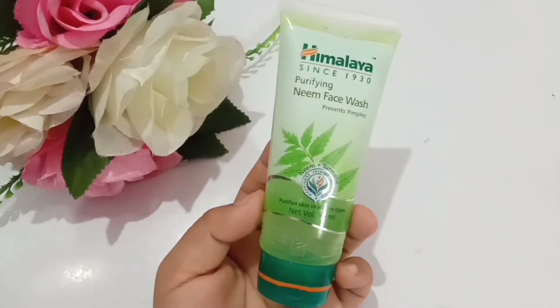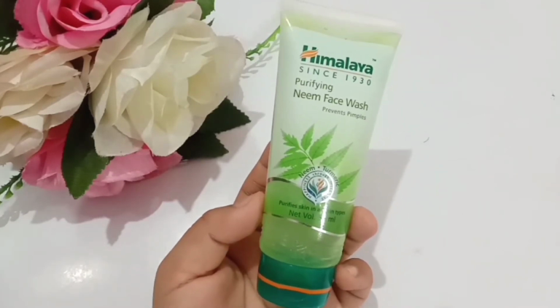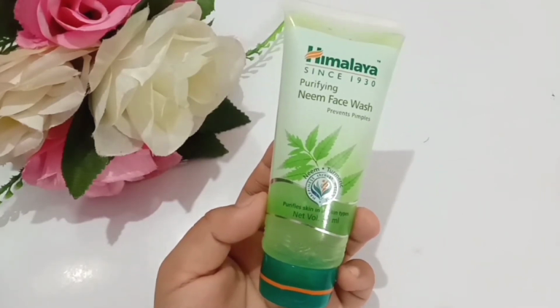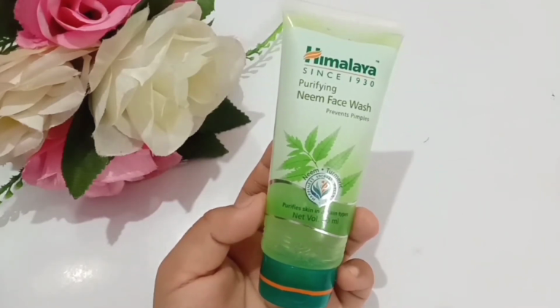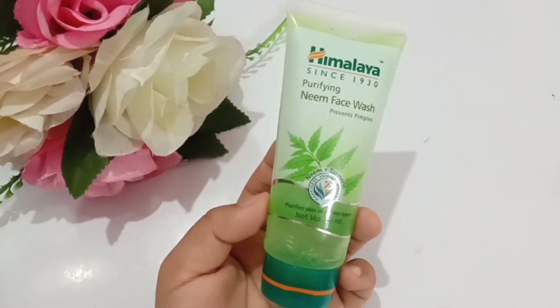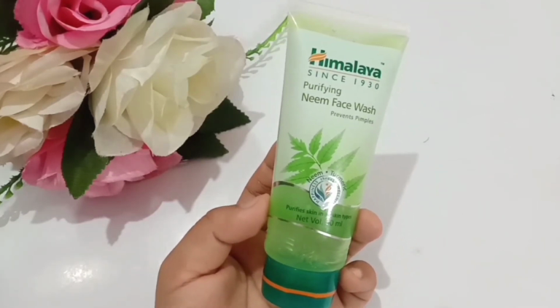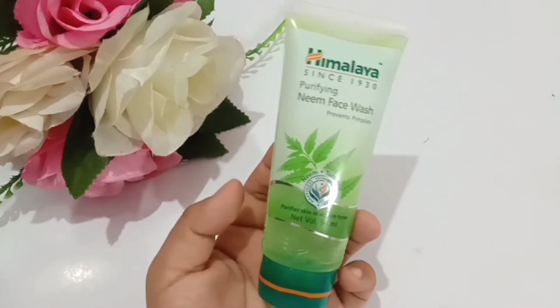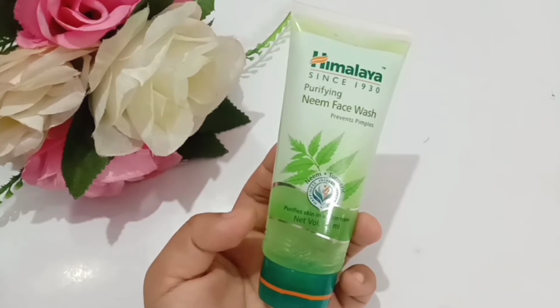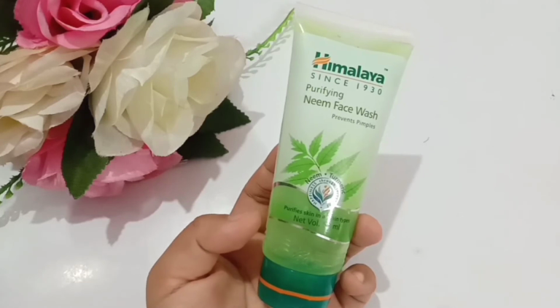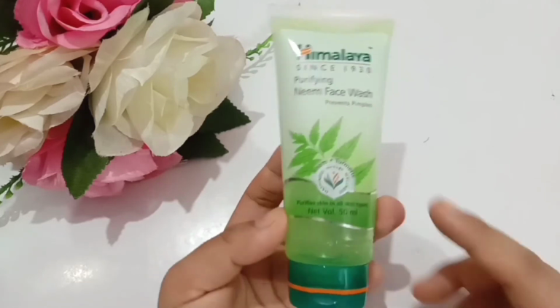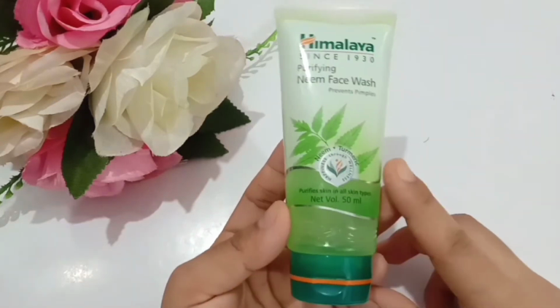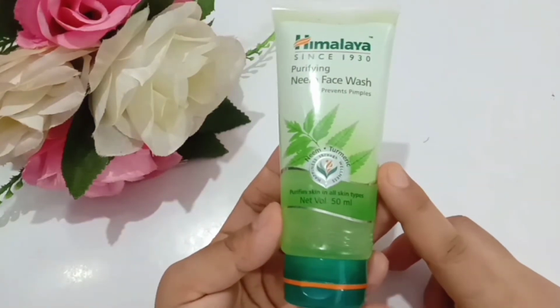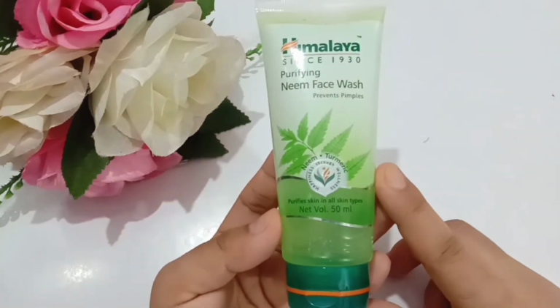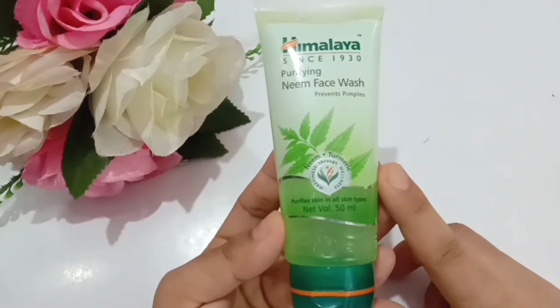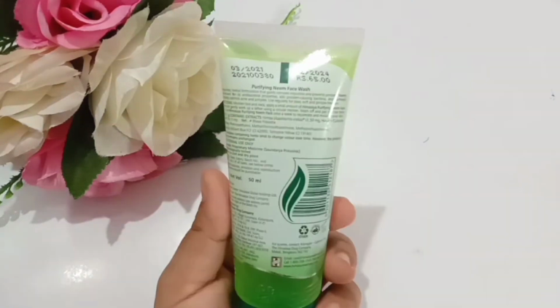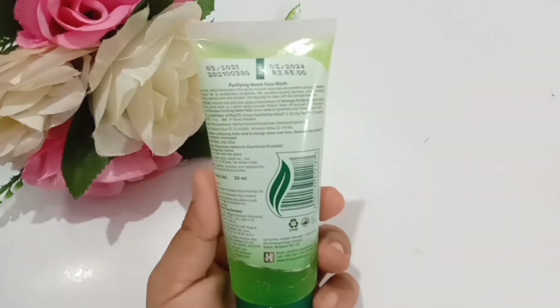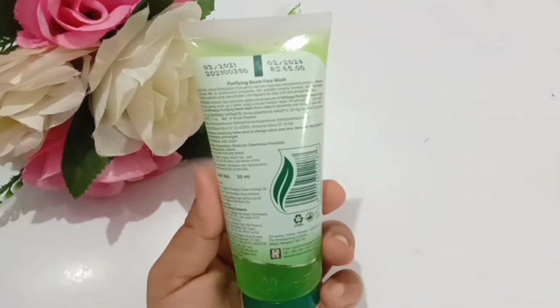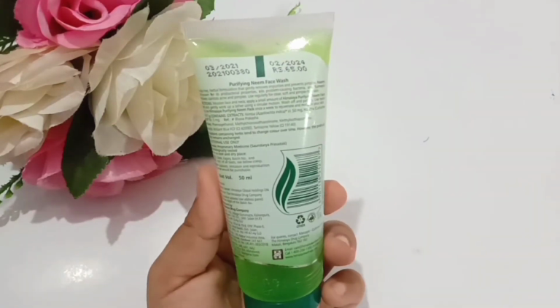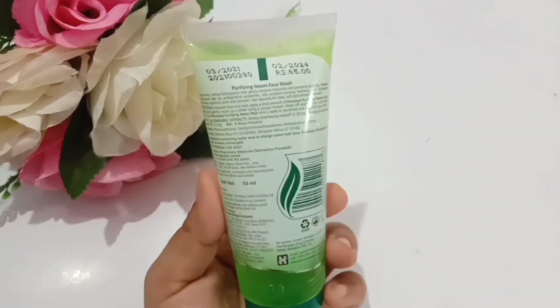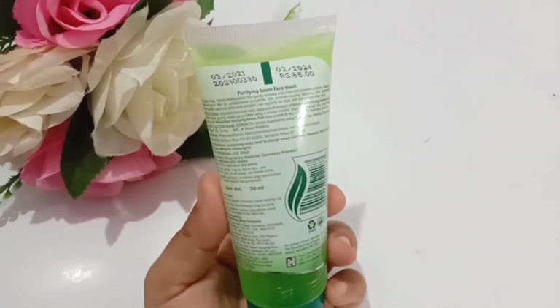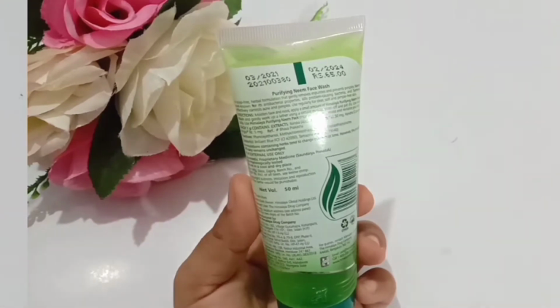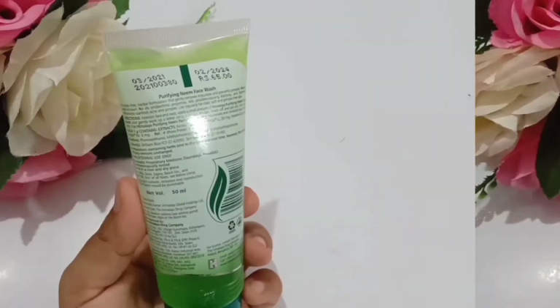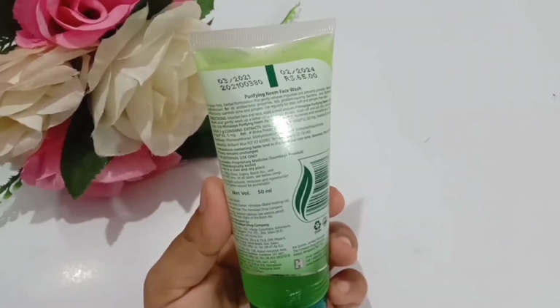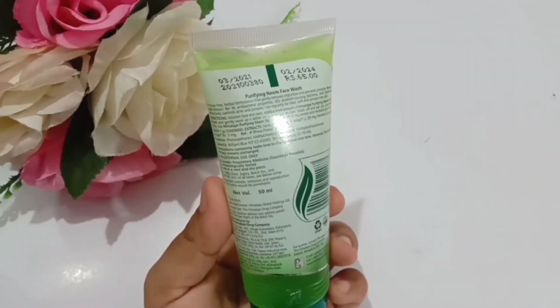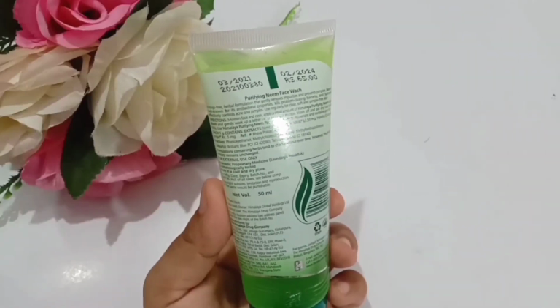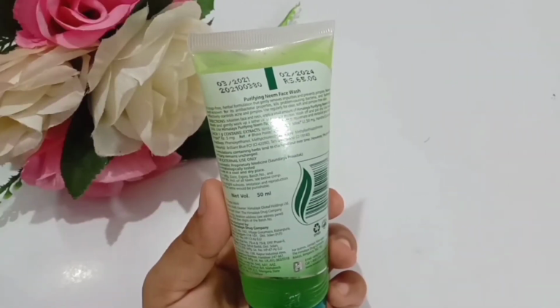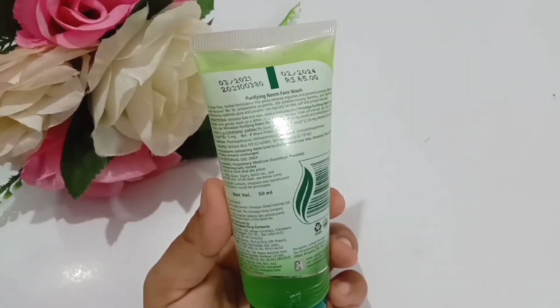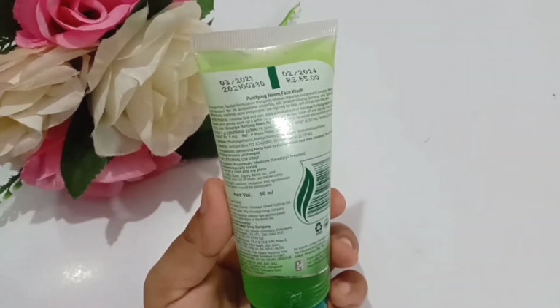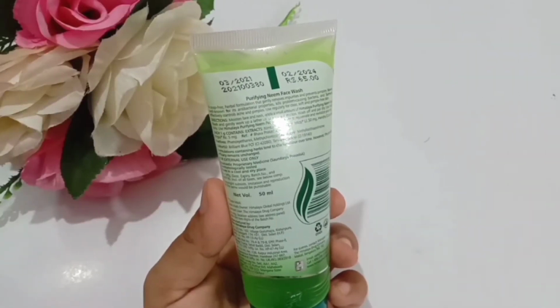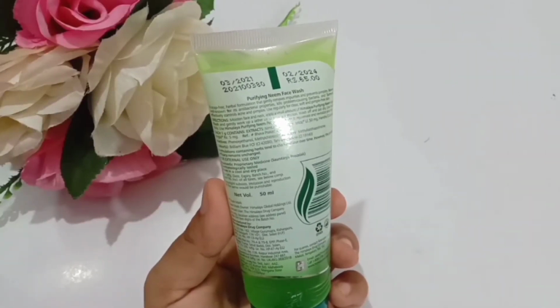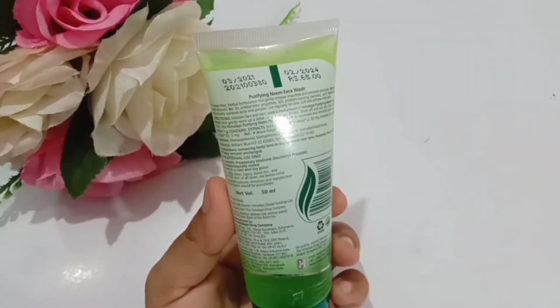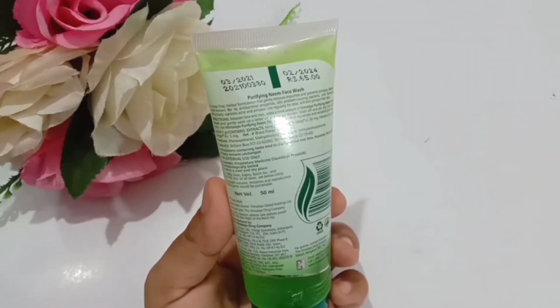All the ingredients mentioned on this pack are neem and turmeric. Even though it's a soap-free face wash, I won't say it's 100 percent herbal because they have added some chemicals along with the herbal ingredients — that's why we cannot say it's 100 percent natural.